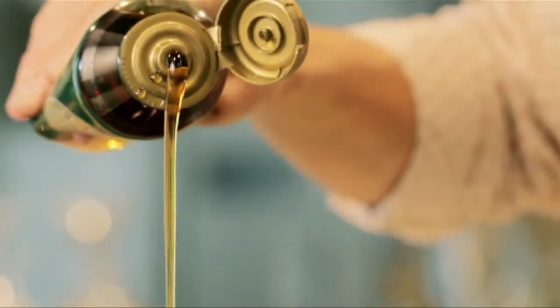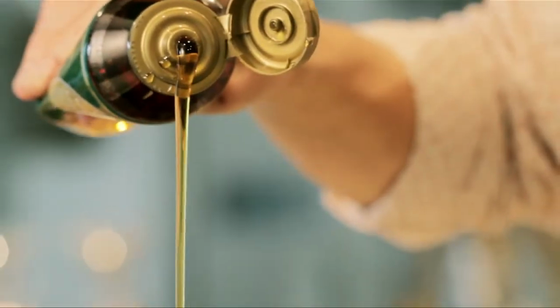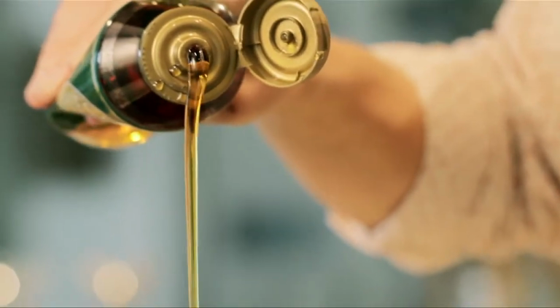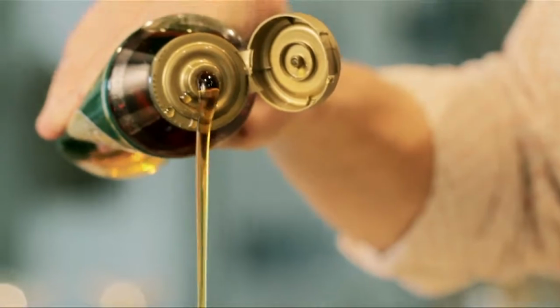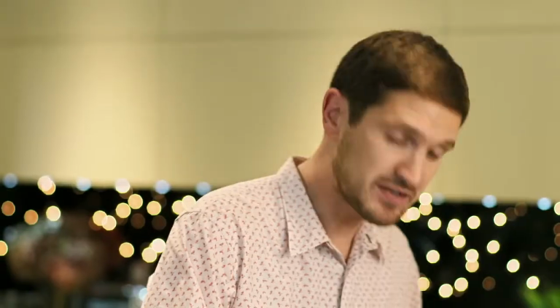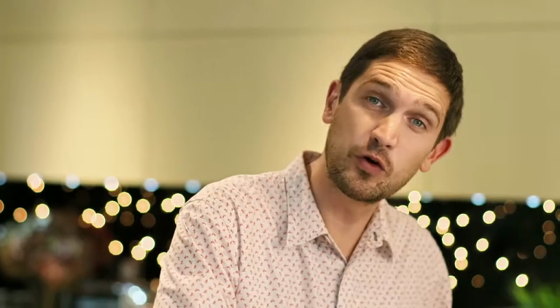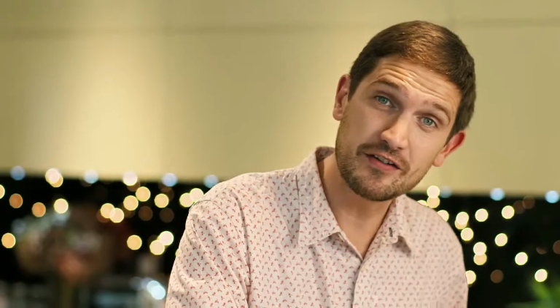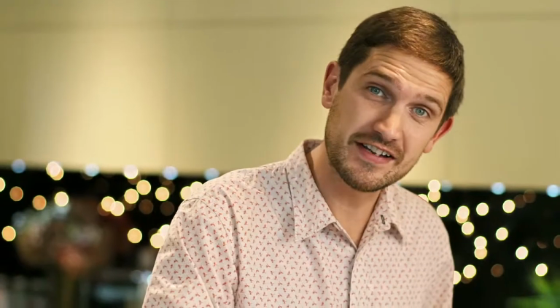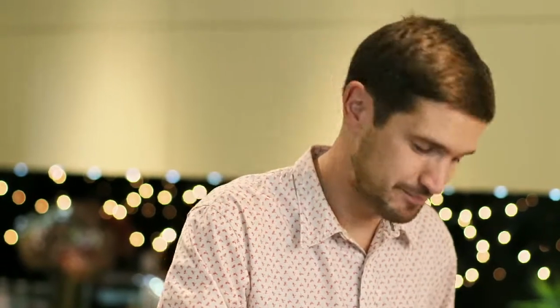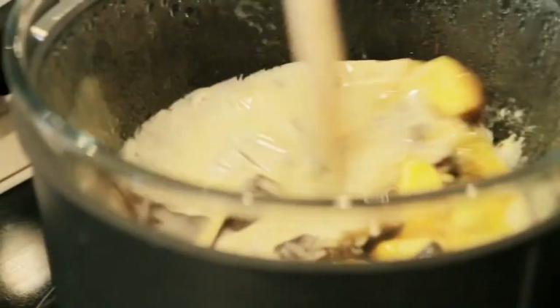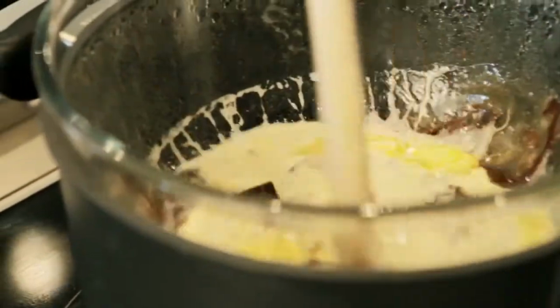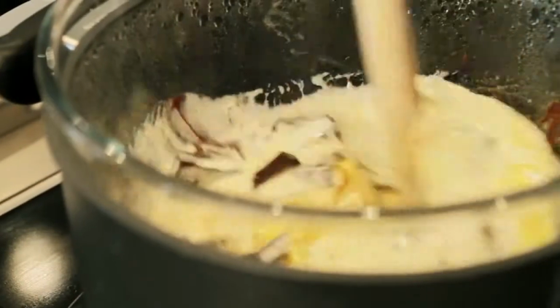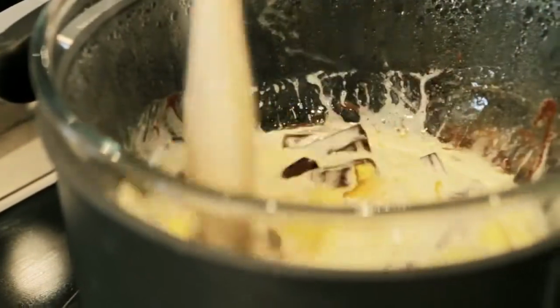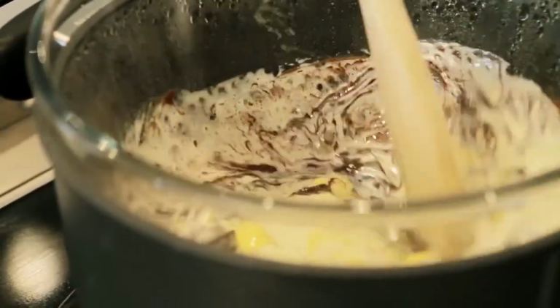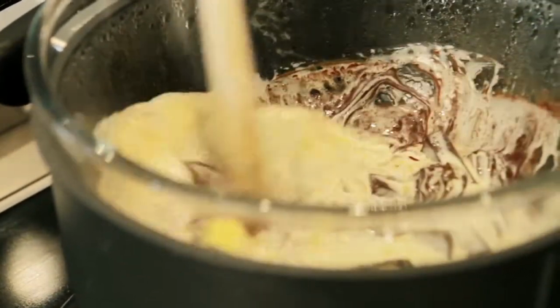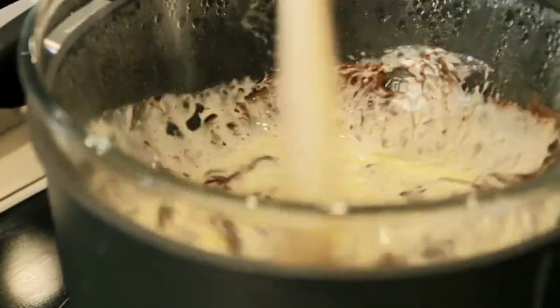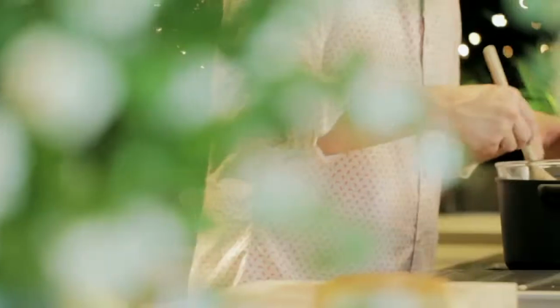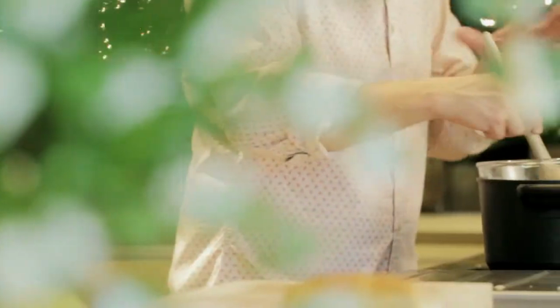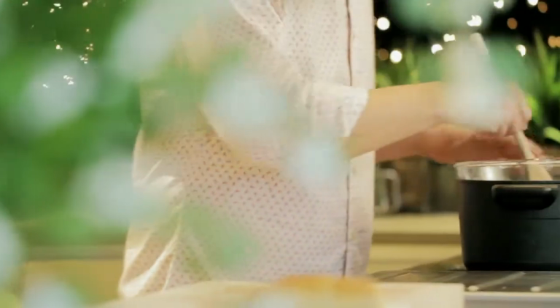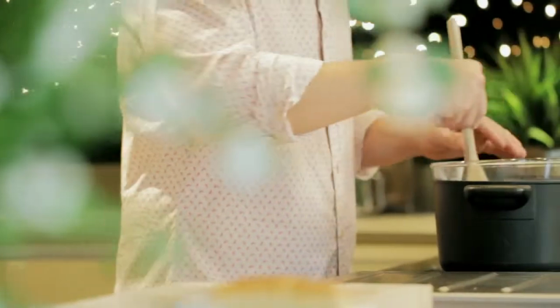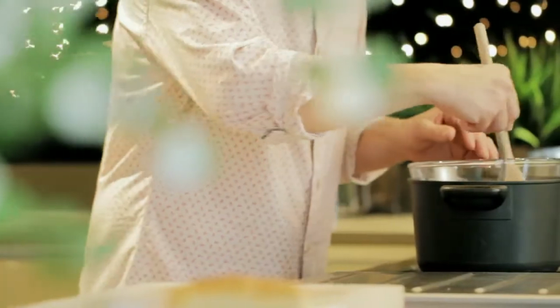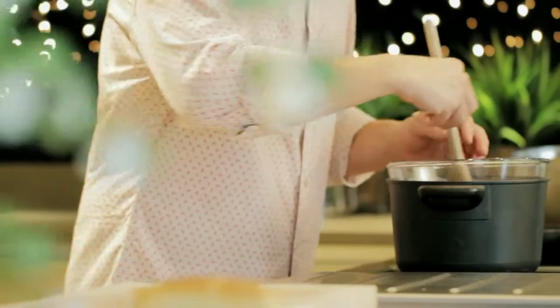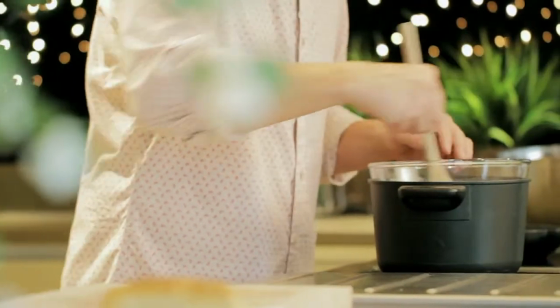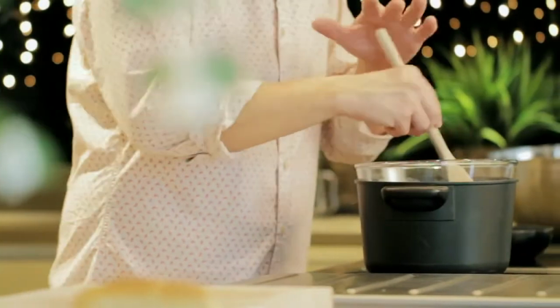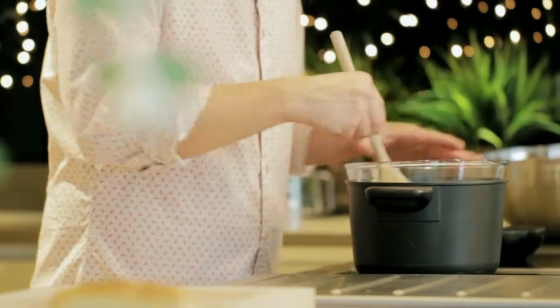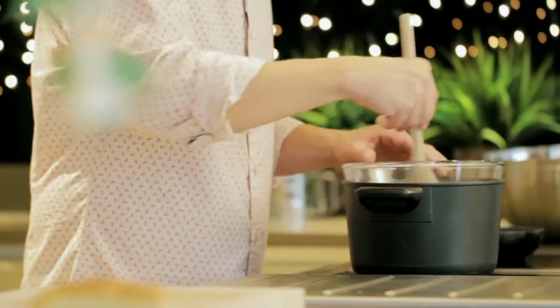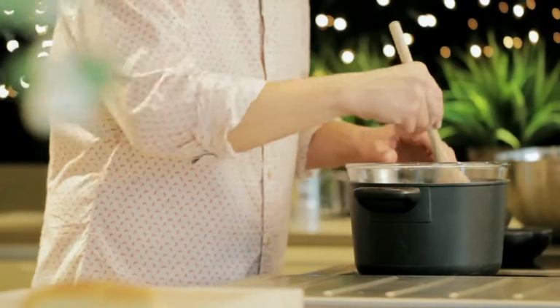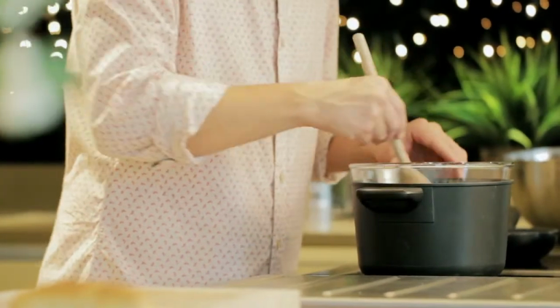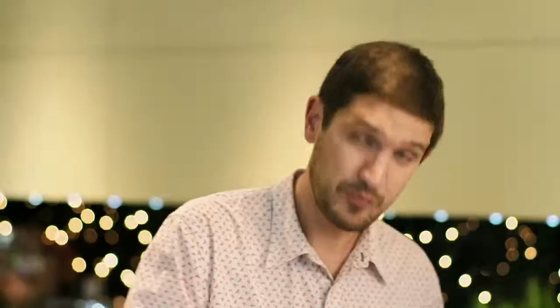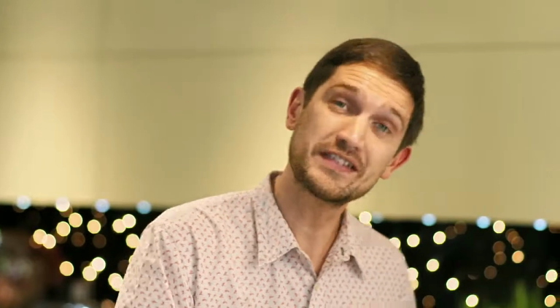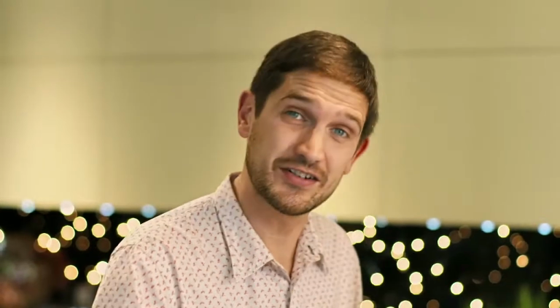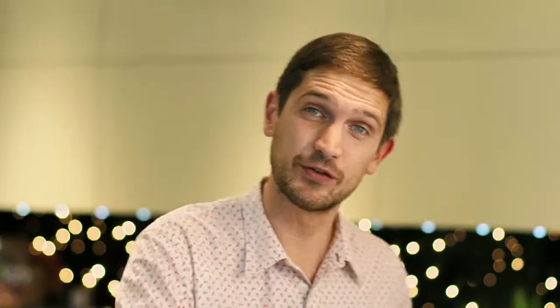And then start to mix all the ingredients together. Very quickly you see the ingredients start to combine, and that's when you get a simple but quite stunning chocolate sauce.